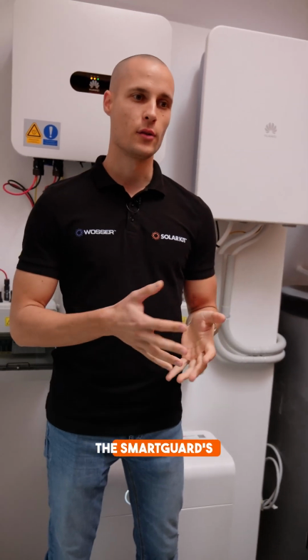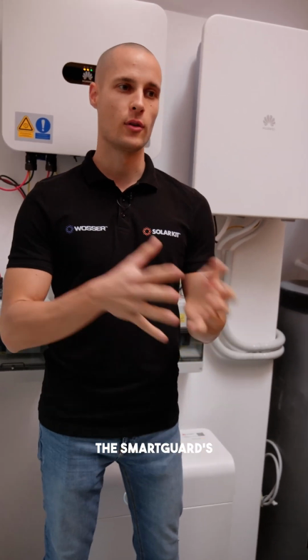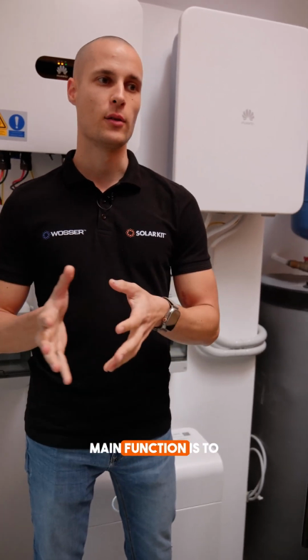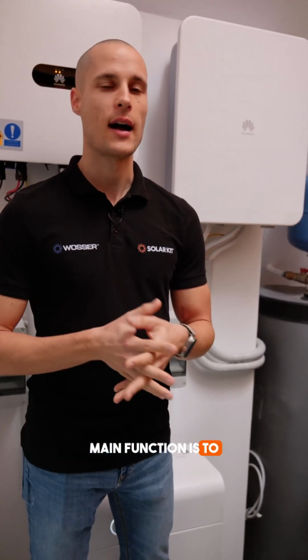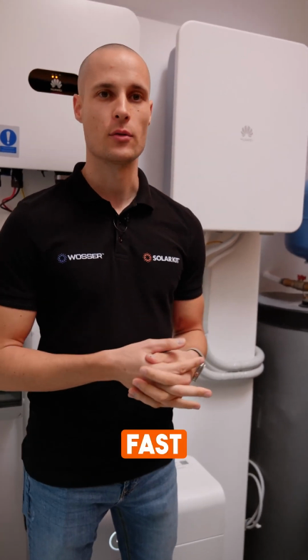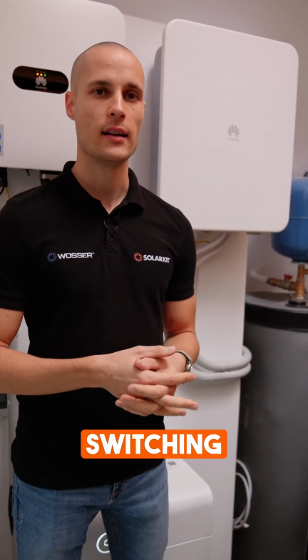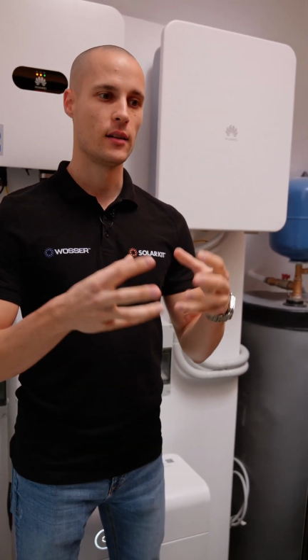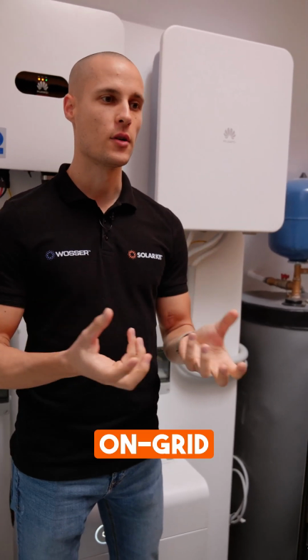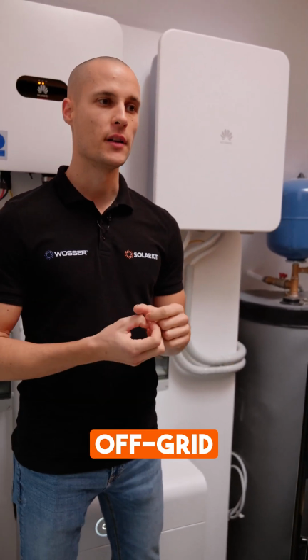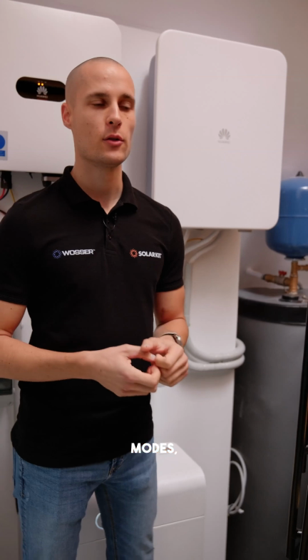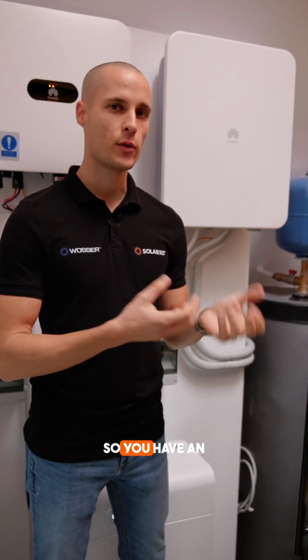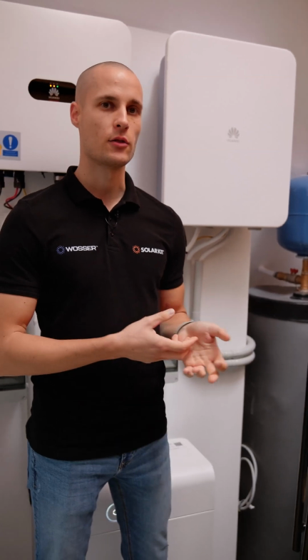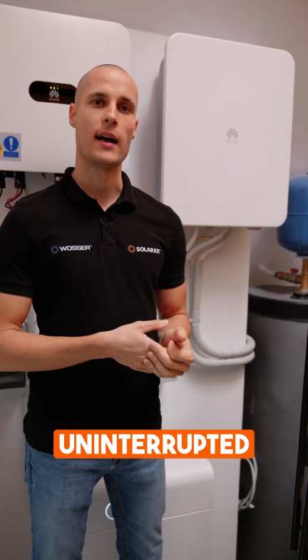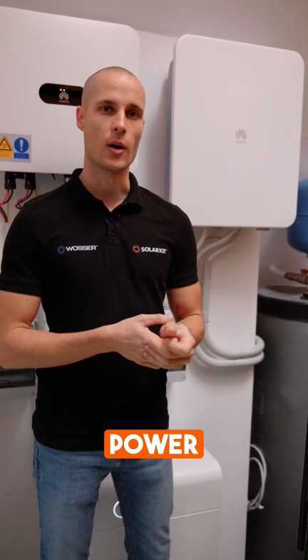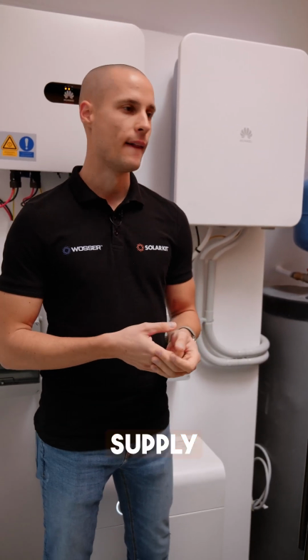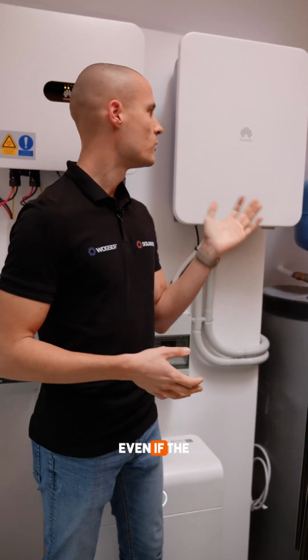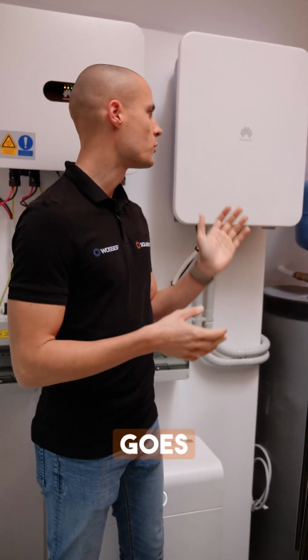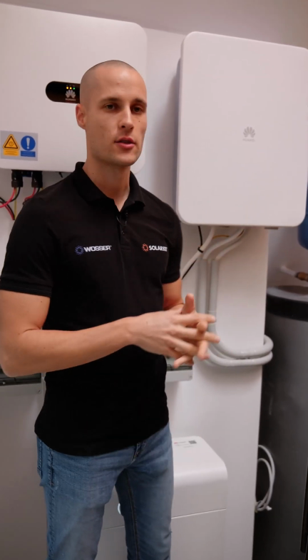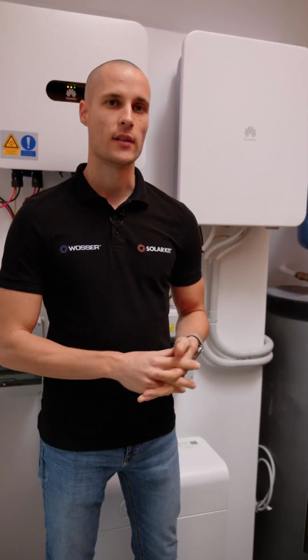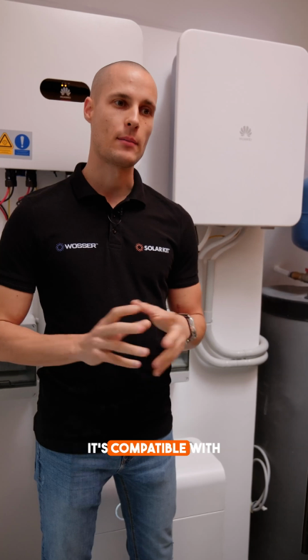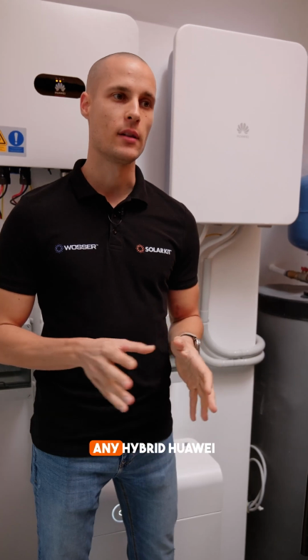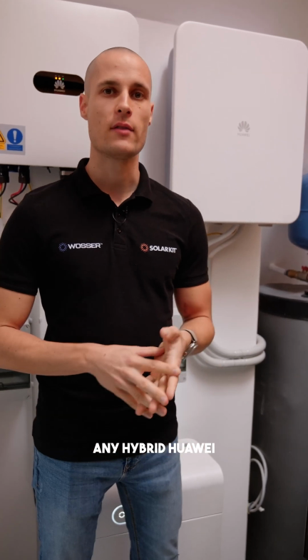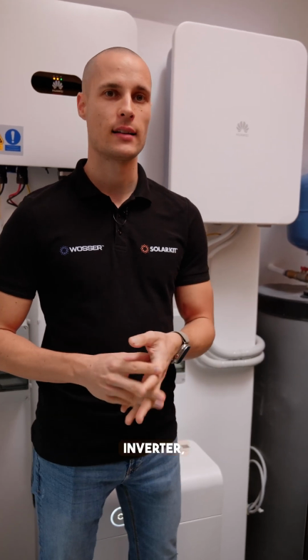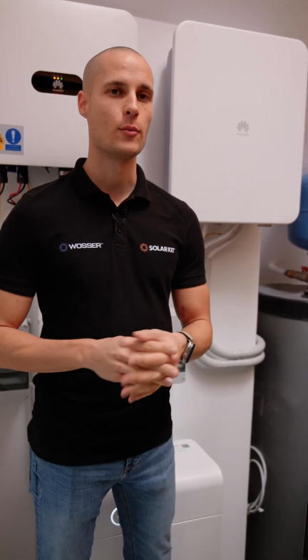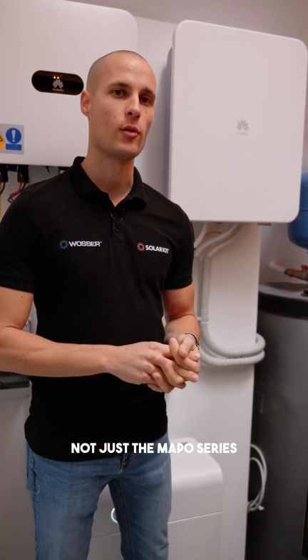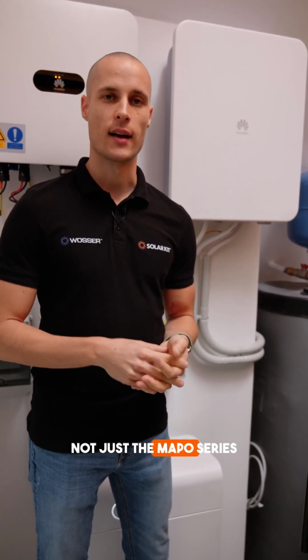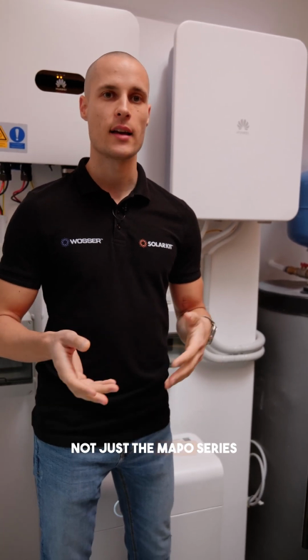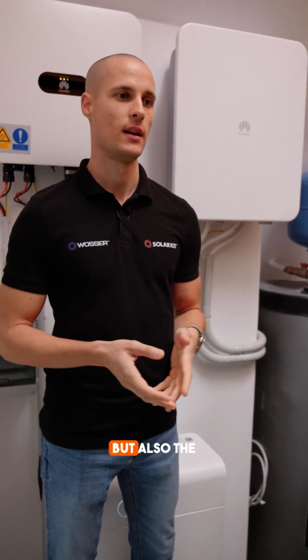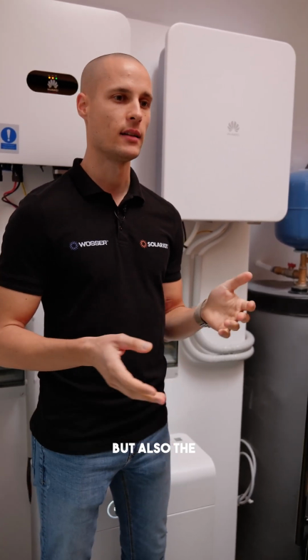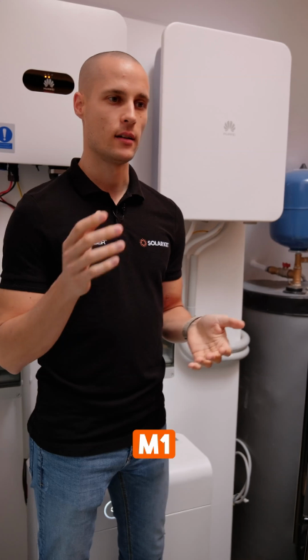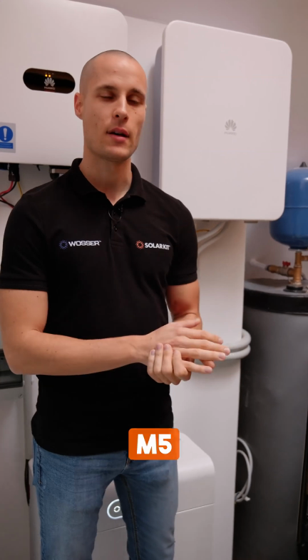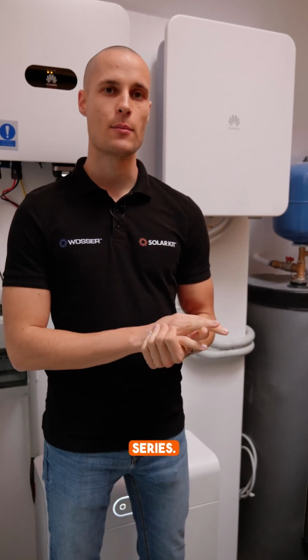The SmartGuard's main function is to allow fast switching between on-grid and off-grid modes, so you have an uninterrupted power supply even if the grid goes down. It's compatible with any hybrid Huawei inverter, not just the MAP0 series, but also the M1 and M5 series.